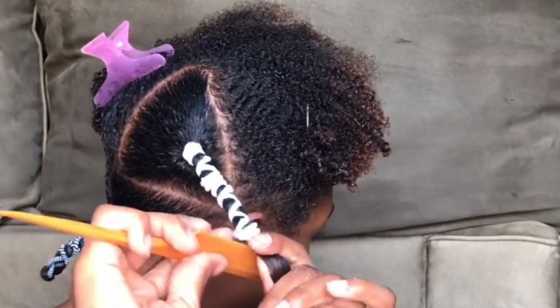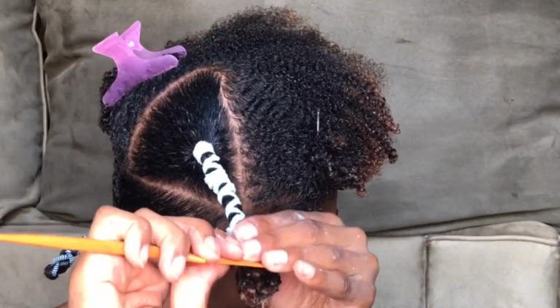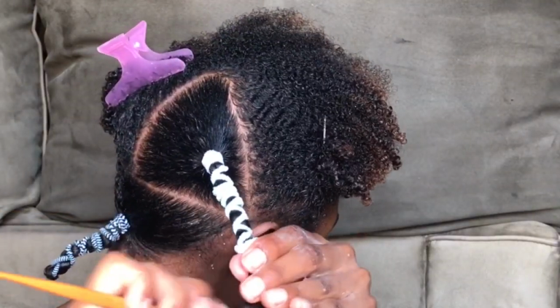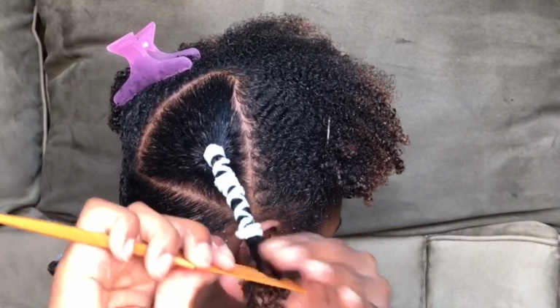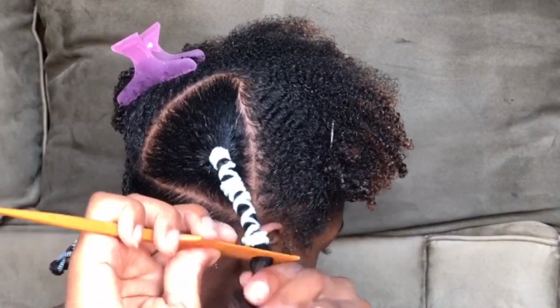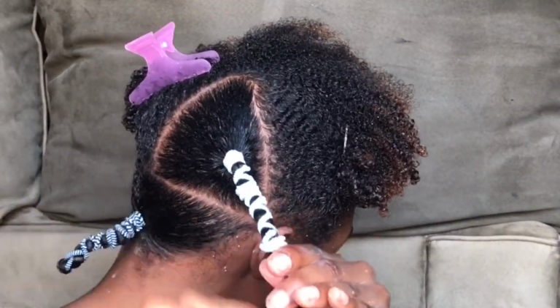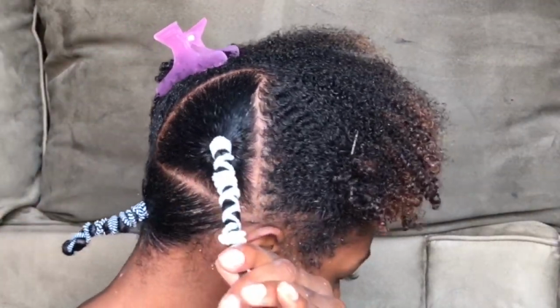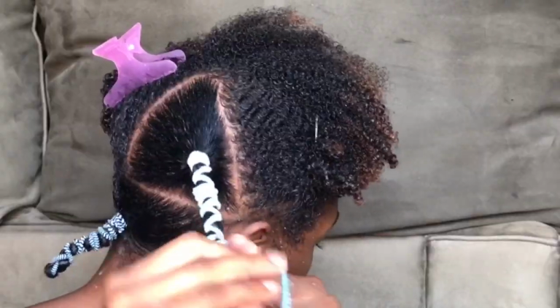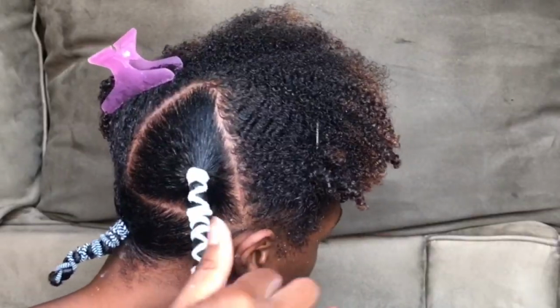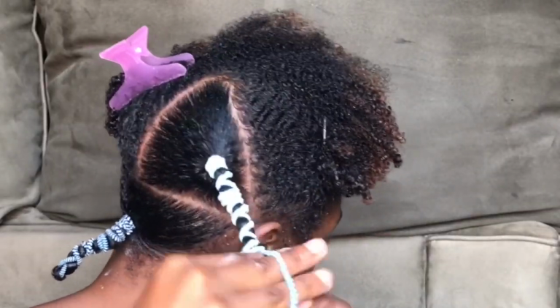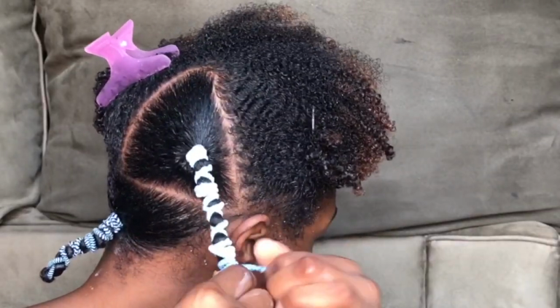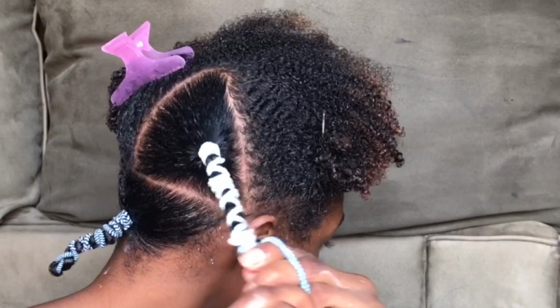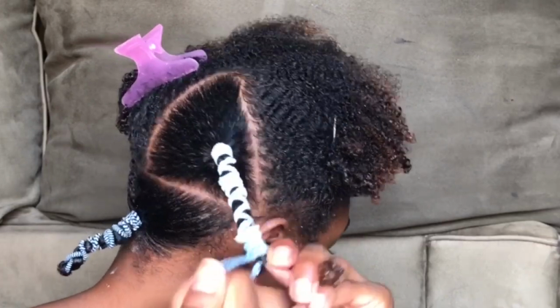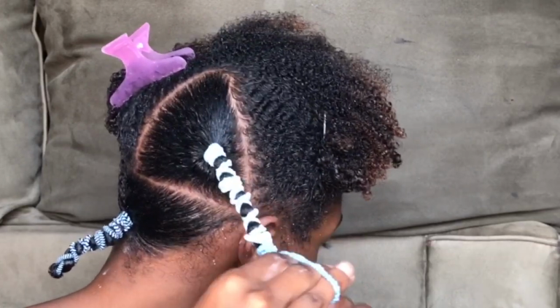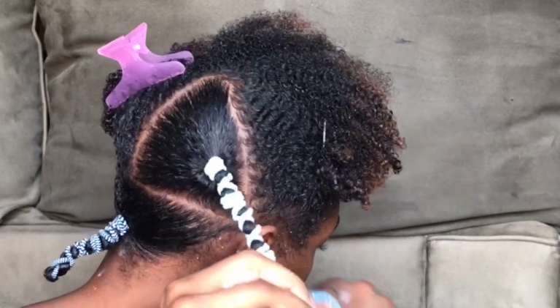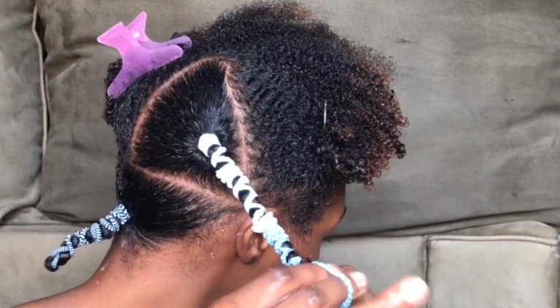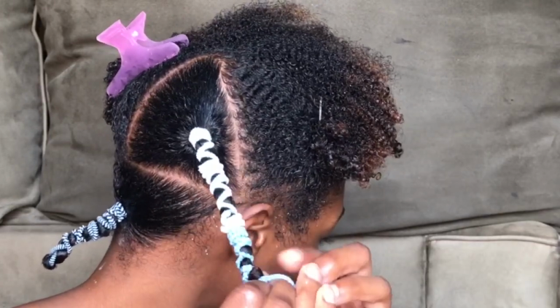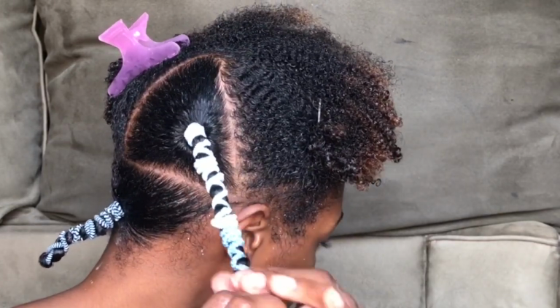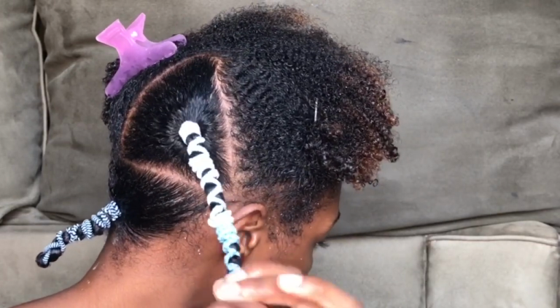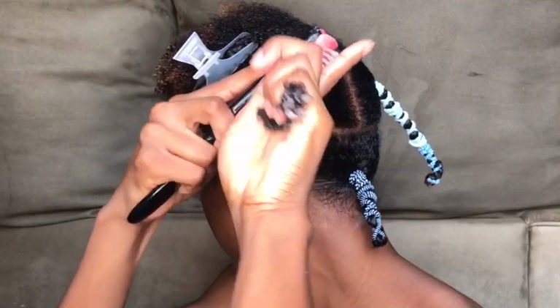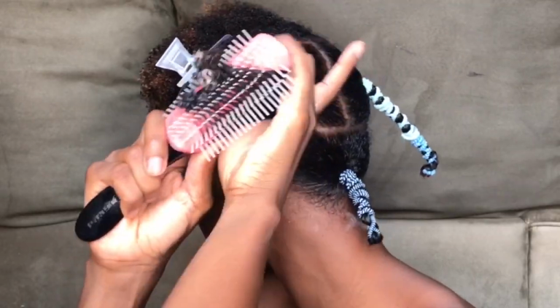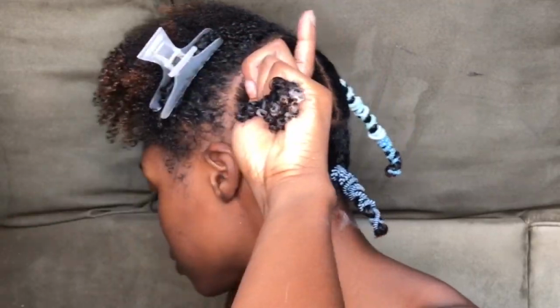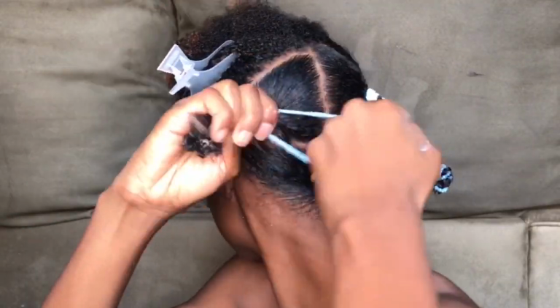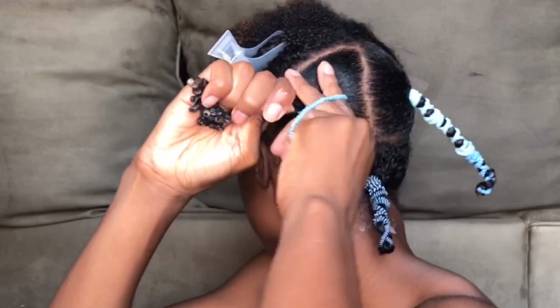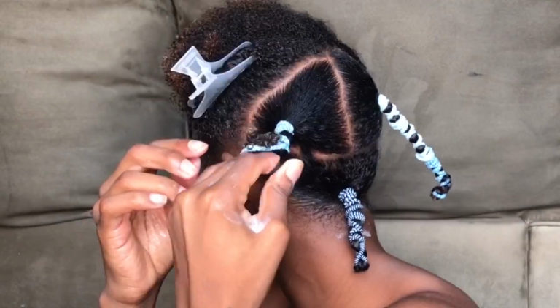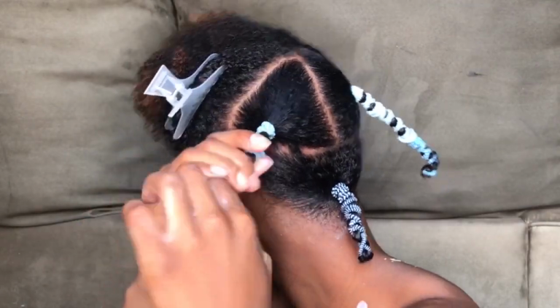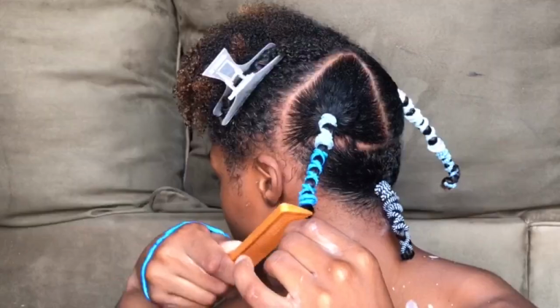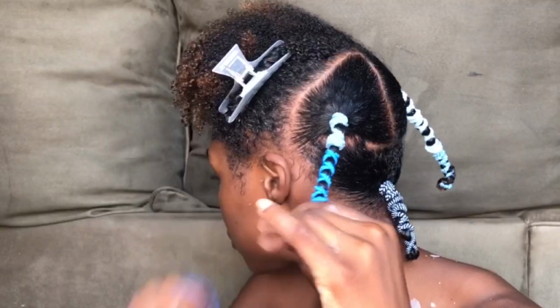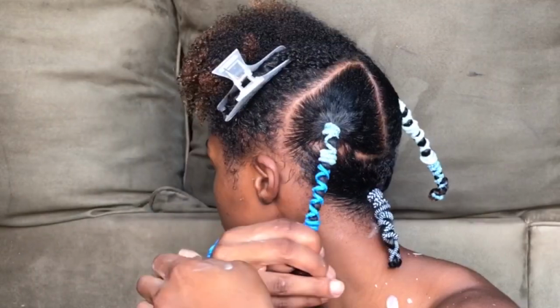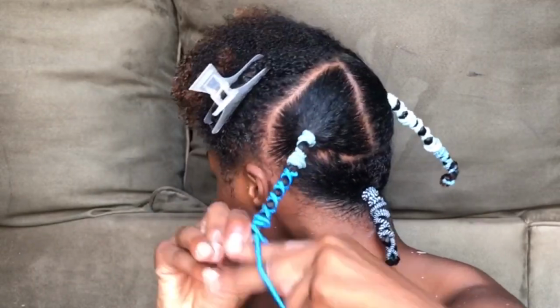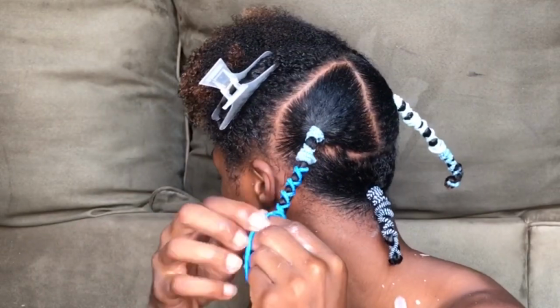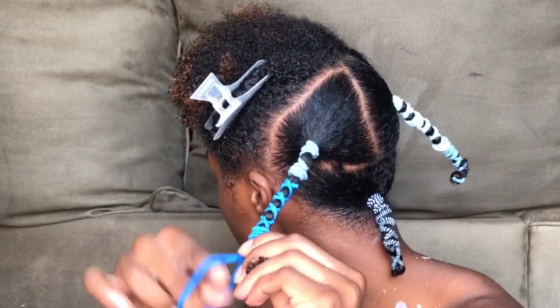You don't have to do the hair ties all the way down to the end if you're looking to stretch a wash-and-go — you can leave the ends curly. However, if you're doing this to trim your hair or to style it, you're going to do it all the way to the ends, as I'm doing, to get the most stretch.